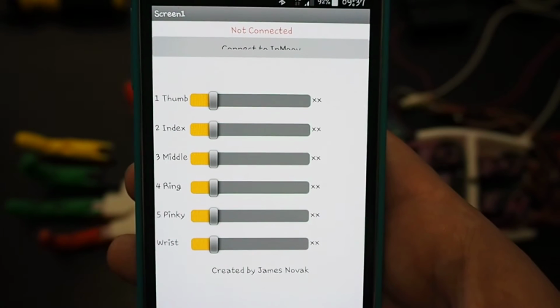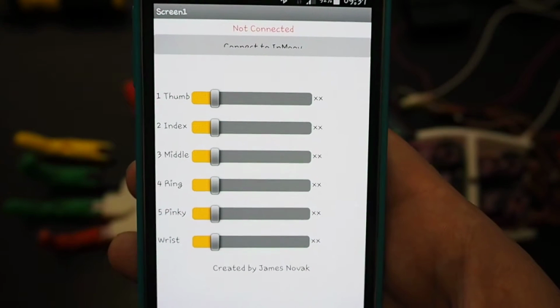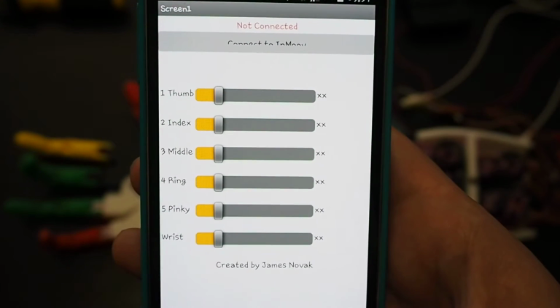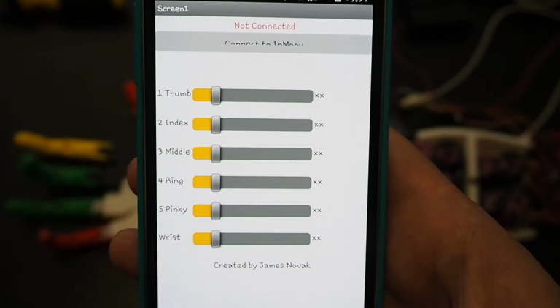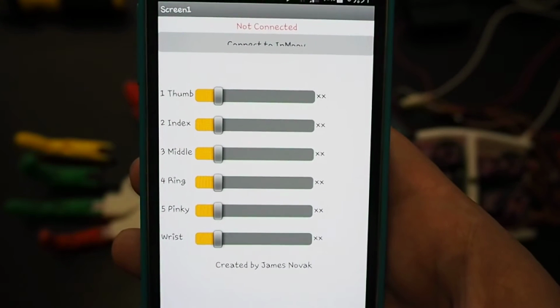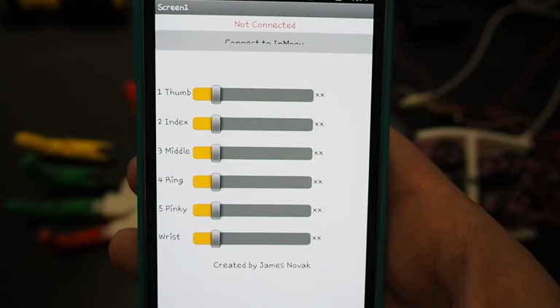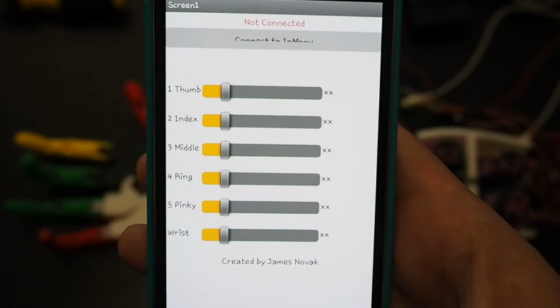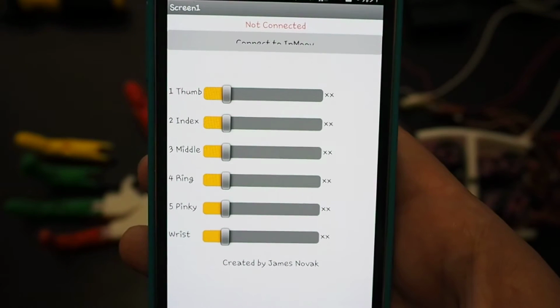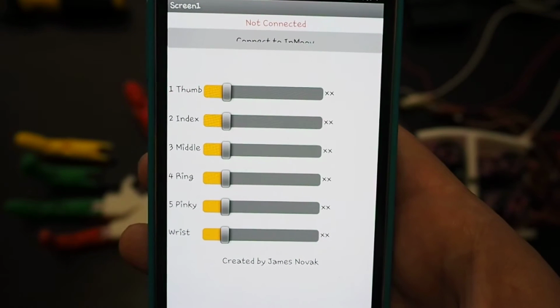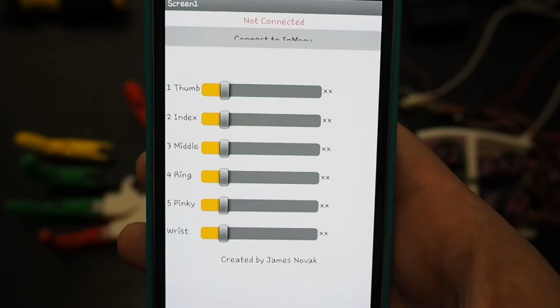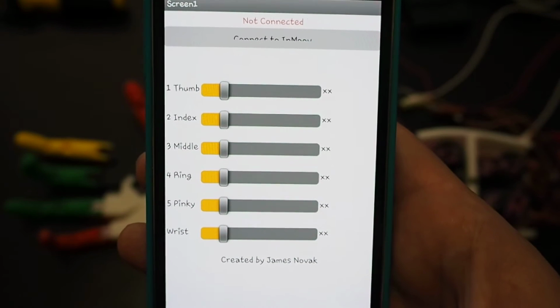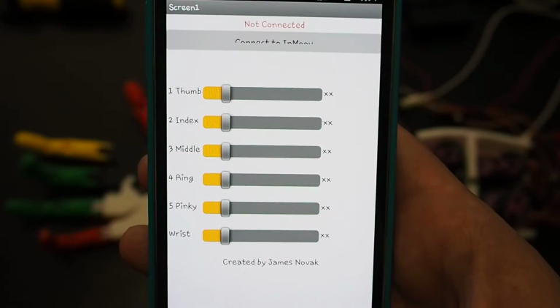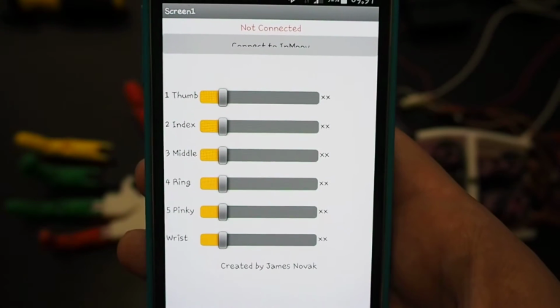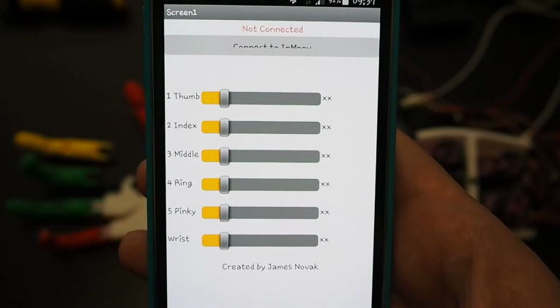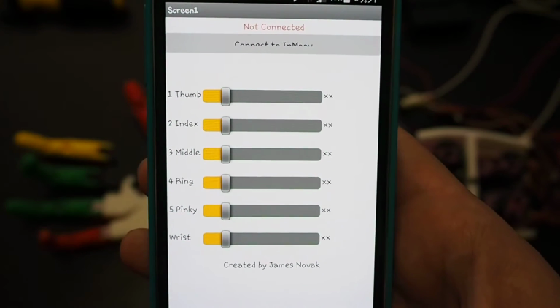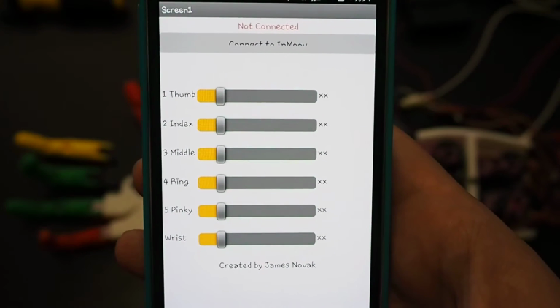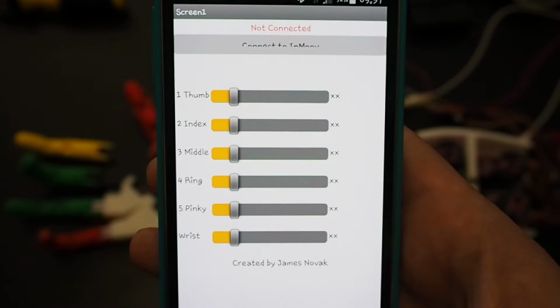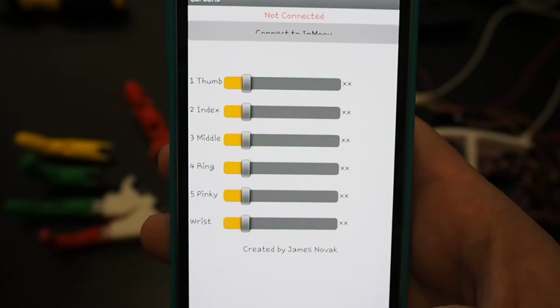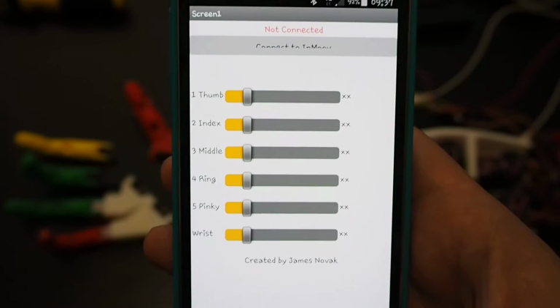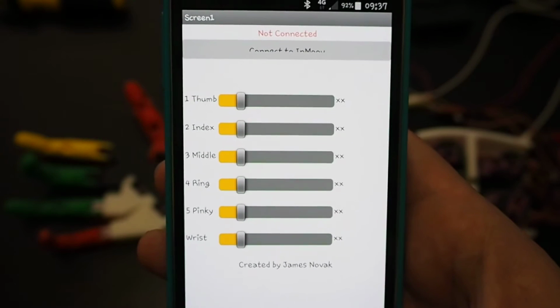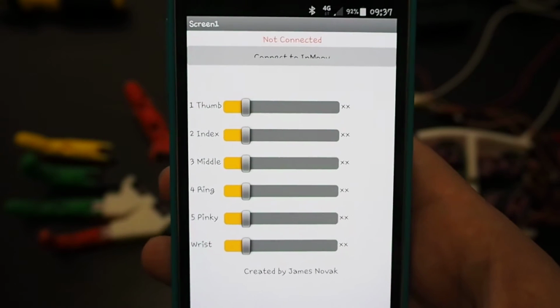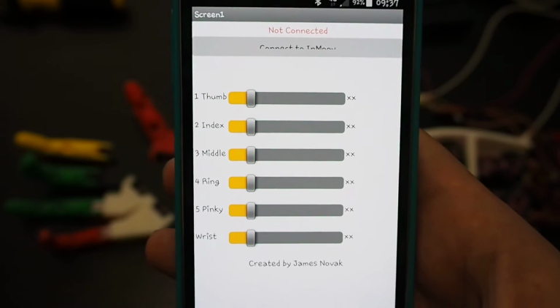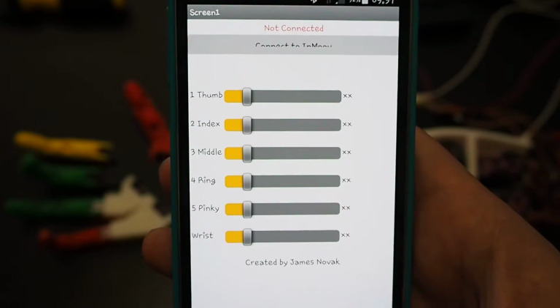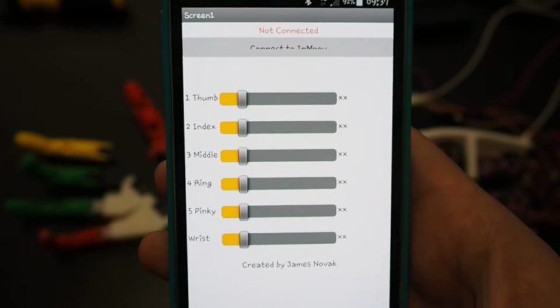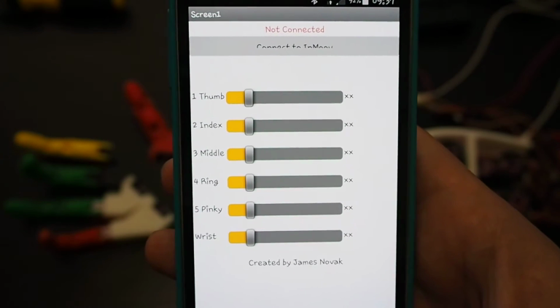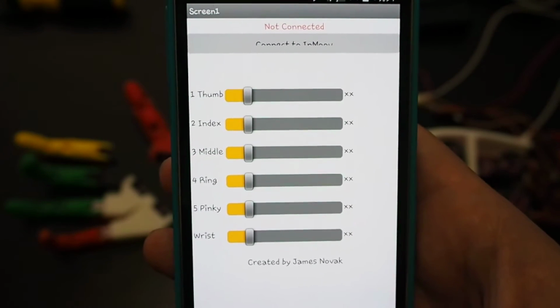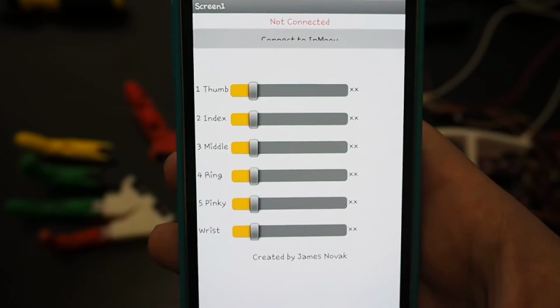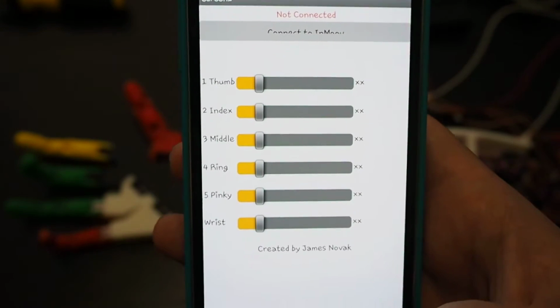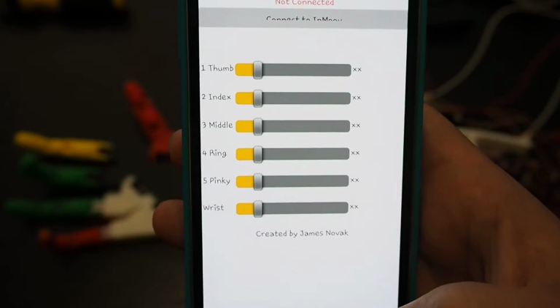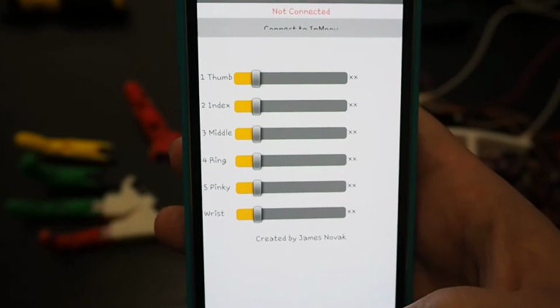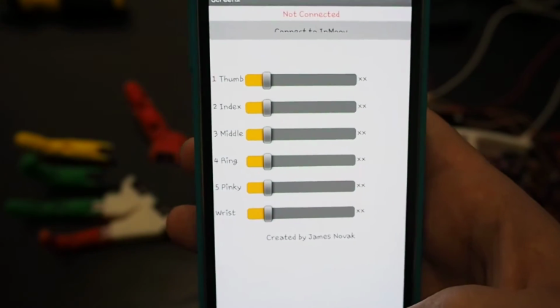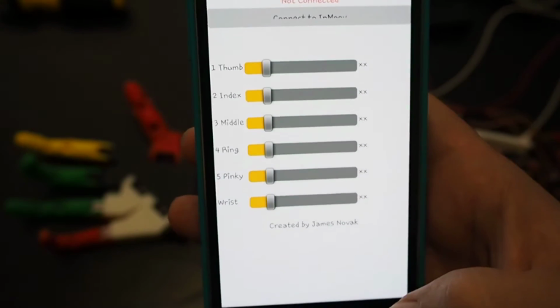This is a very simple app I've created using MIT's App Inventor to control the InMove robotic arm I've built. So let's give this a test.